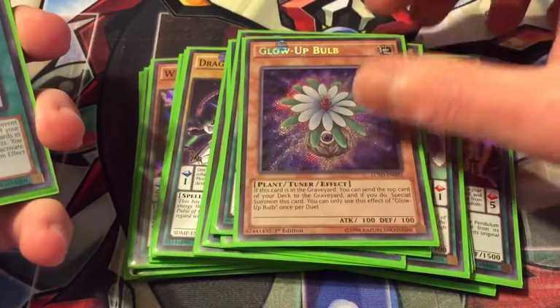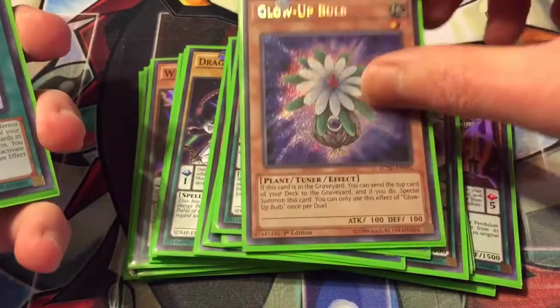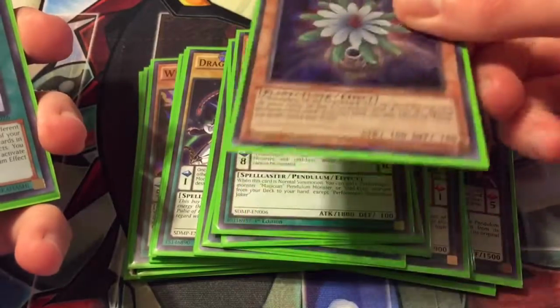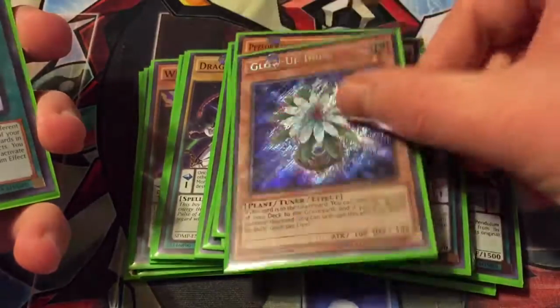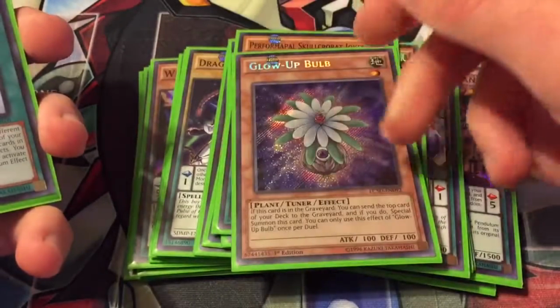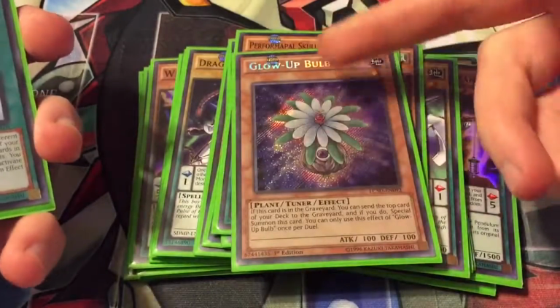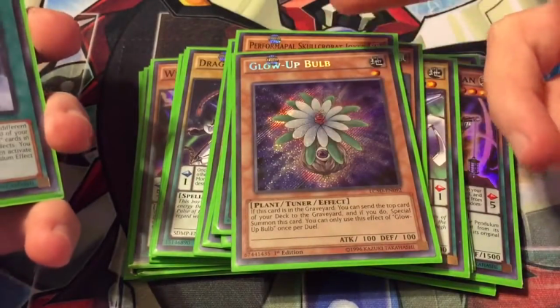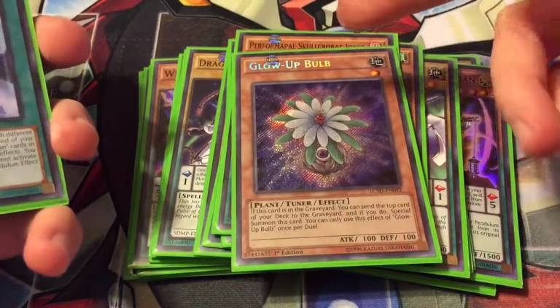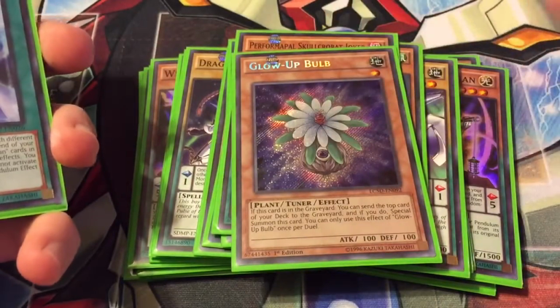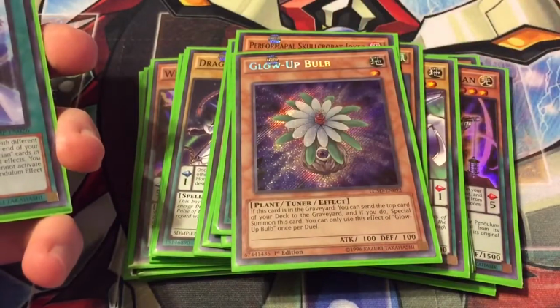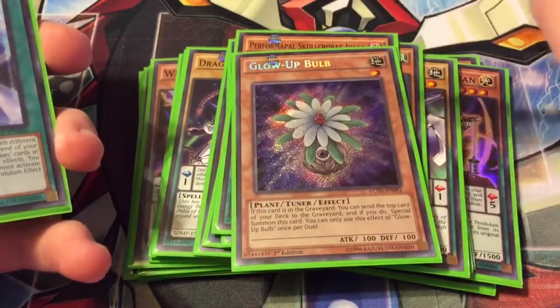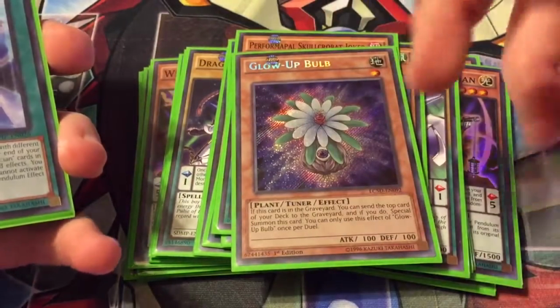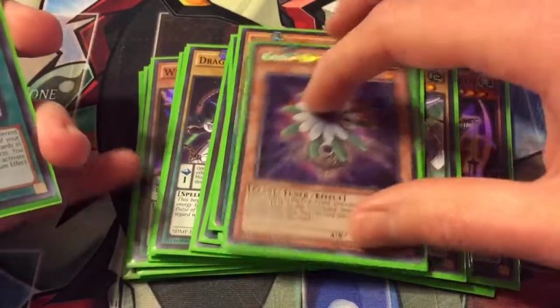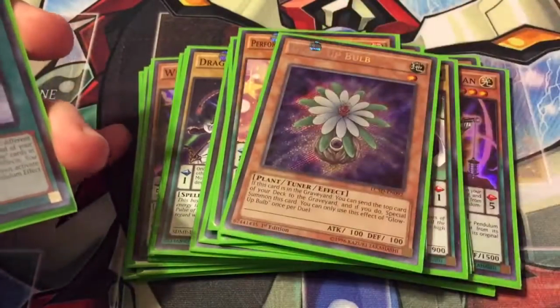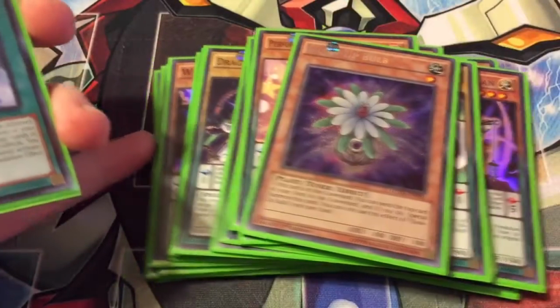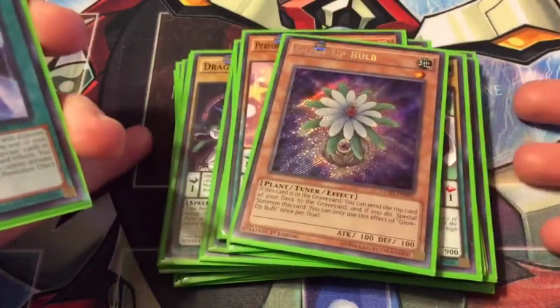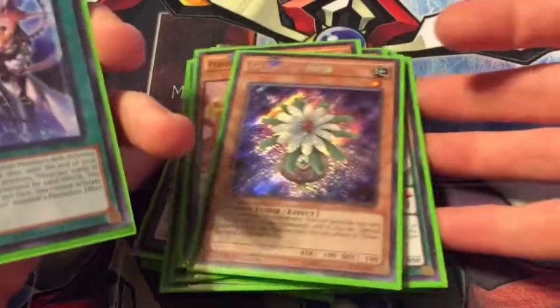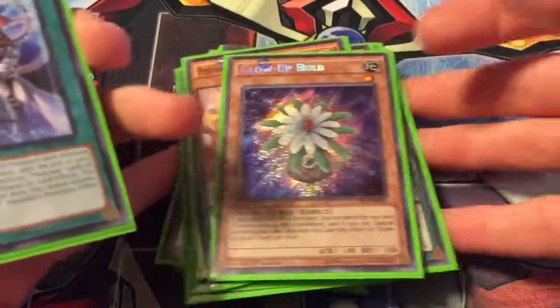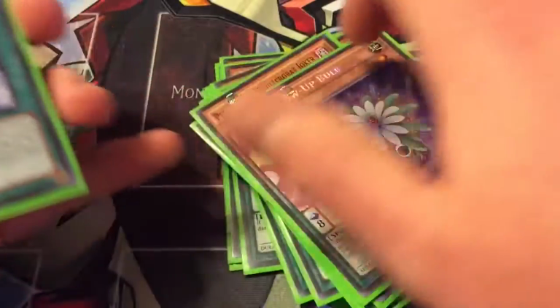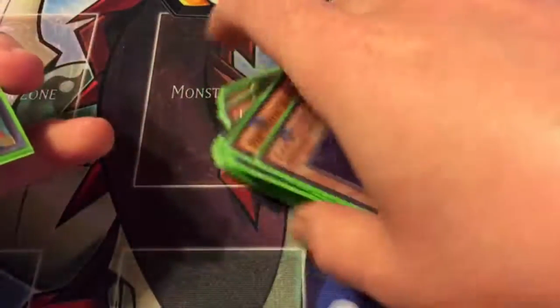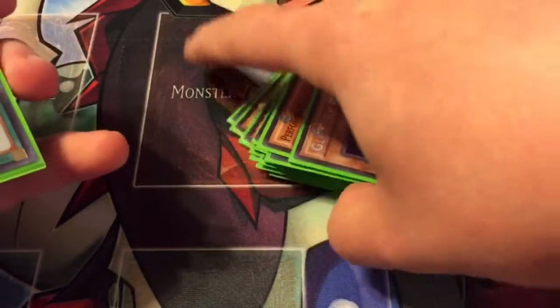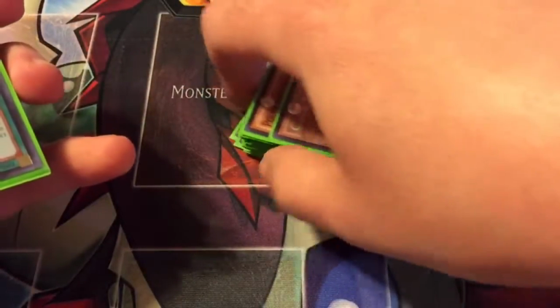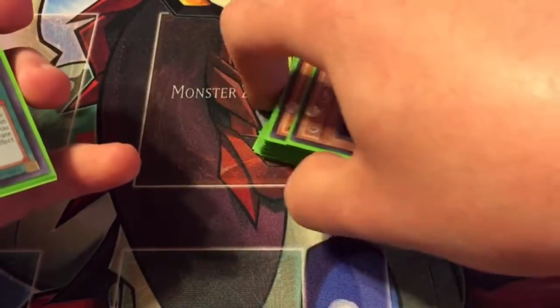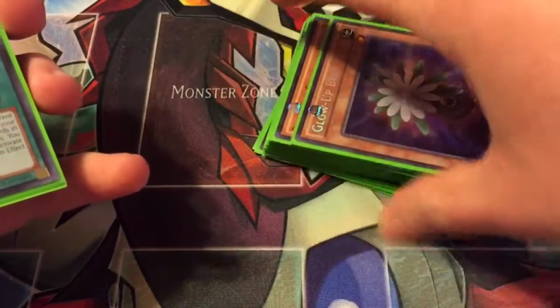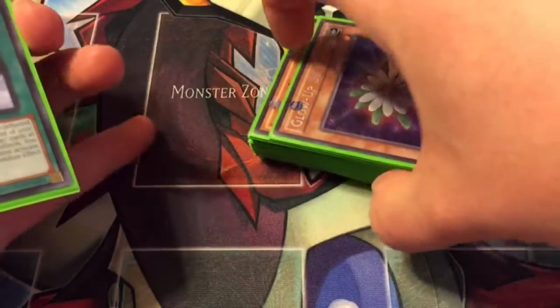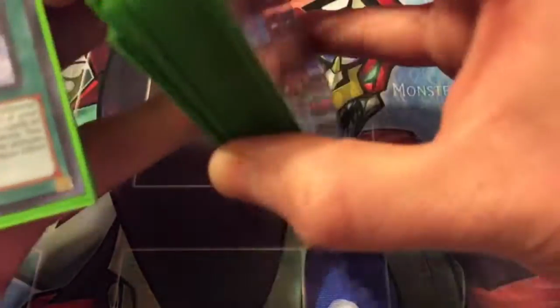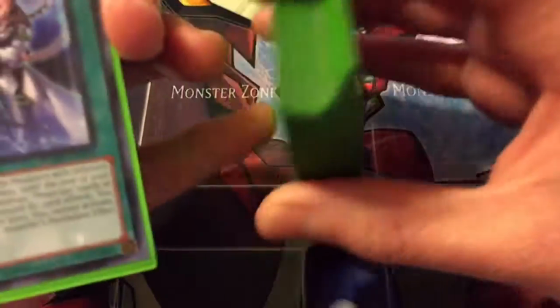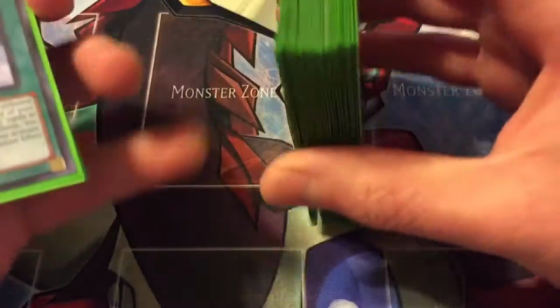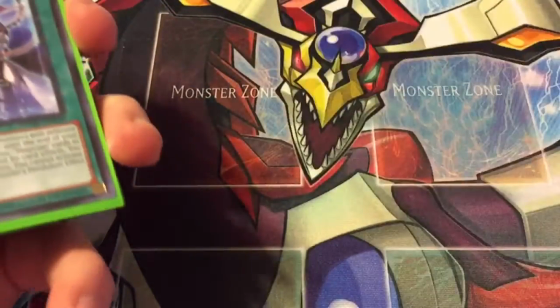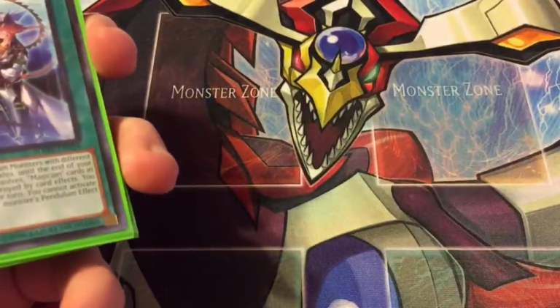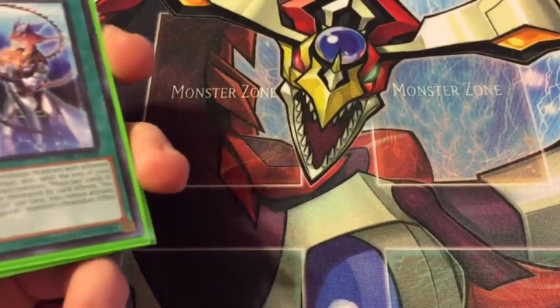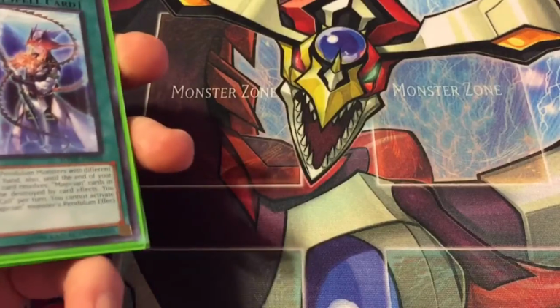For the last monster, one Glow-Up Bulb — most people know you can mill it off, then send a card from the top of your deck to bring it back, and it's just good for synchro summoning.